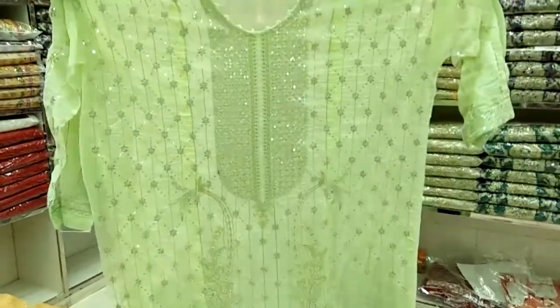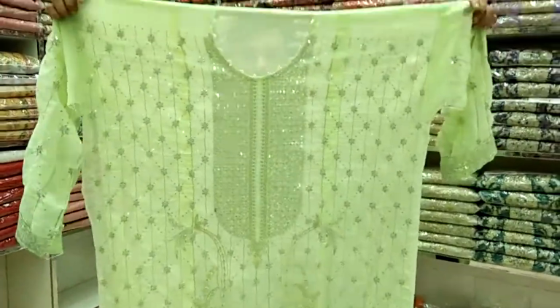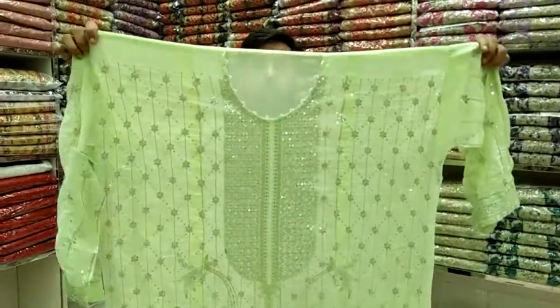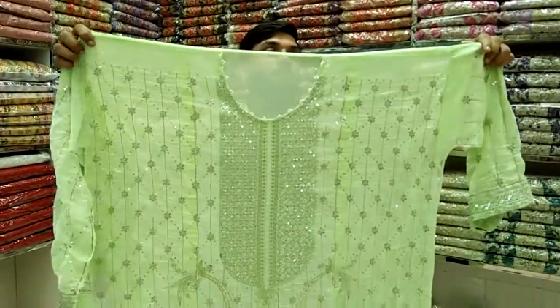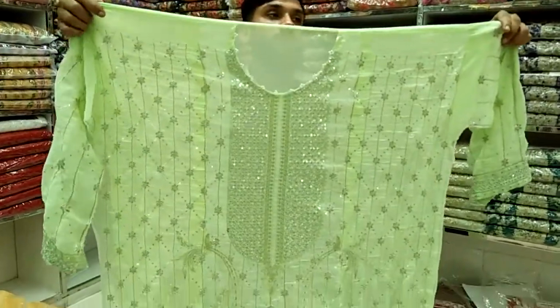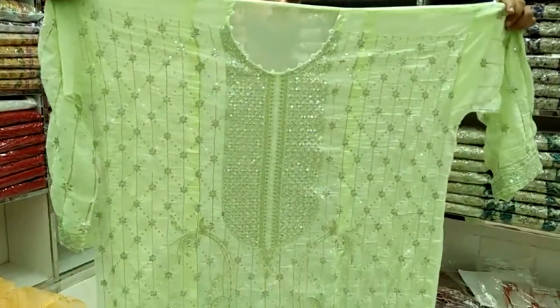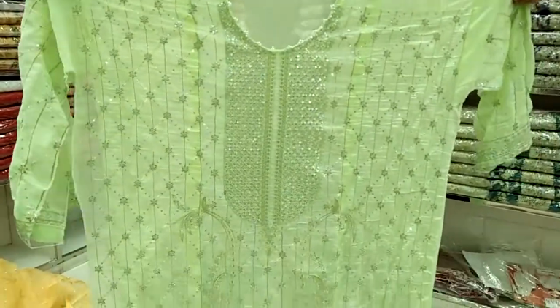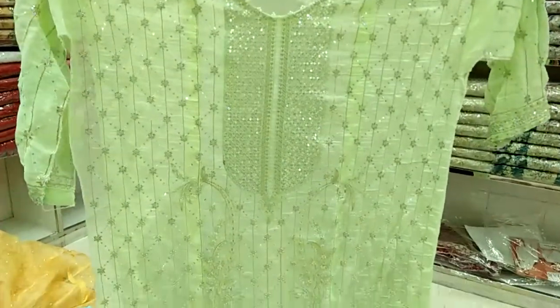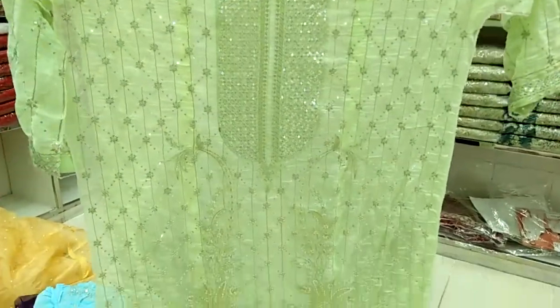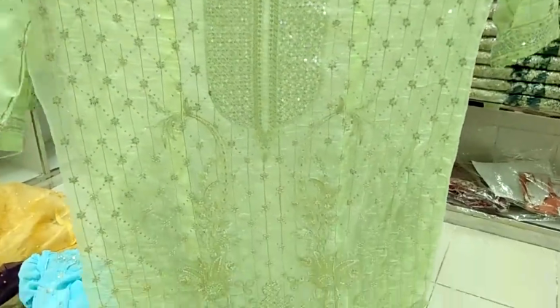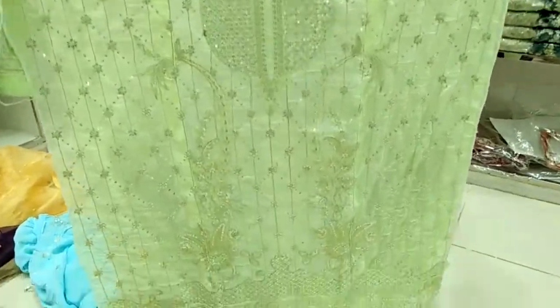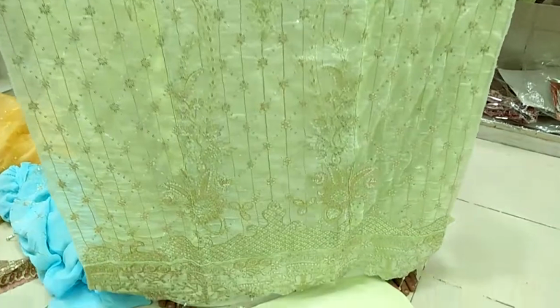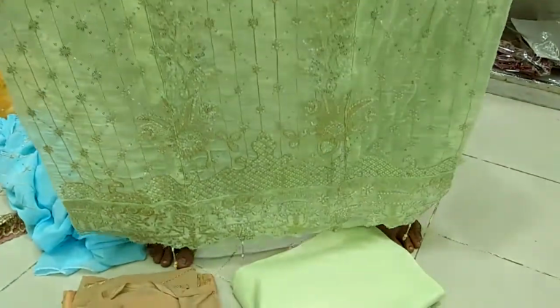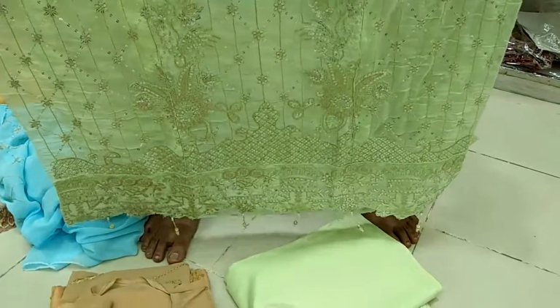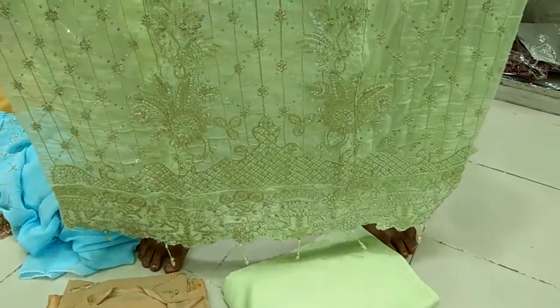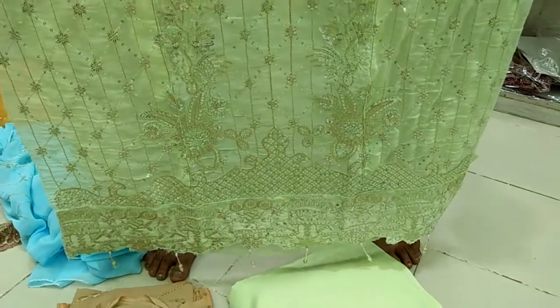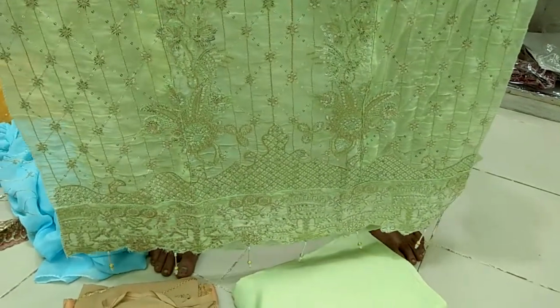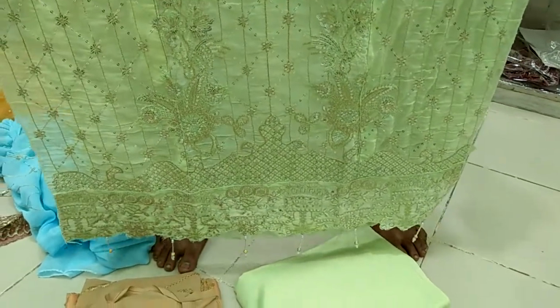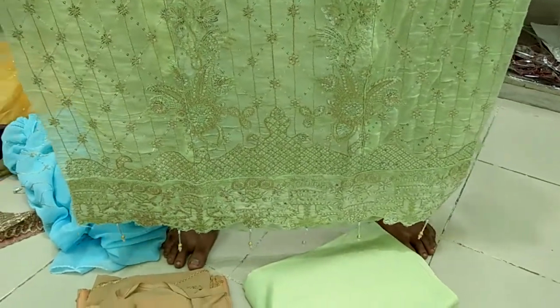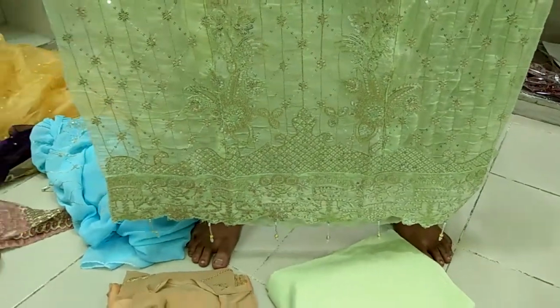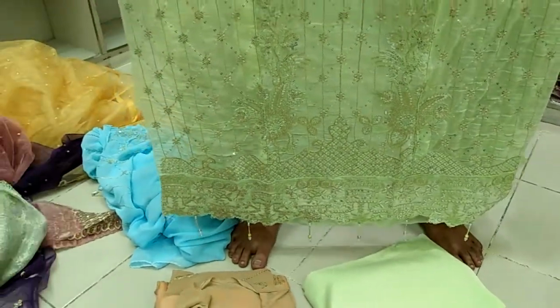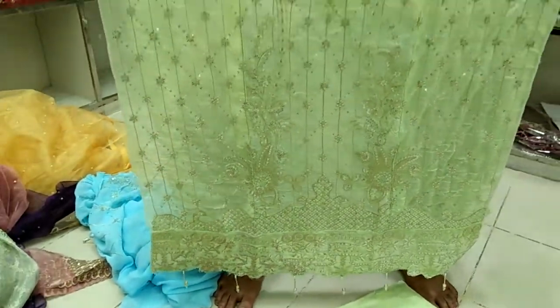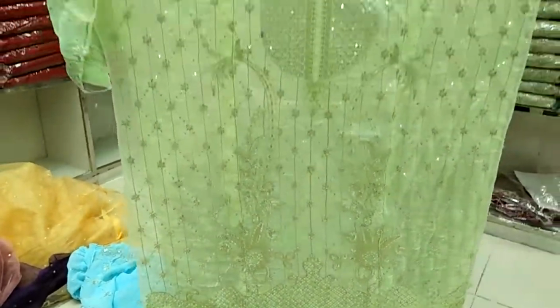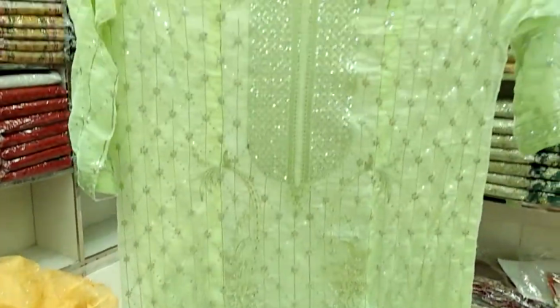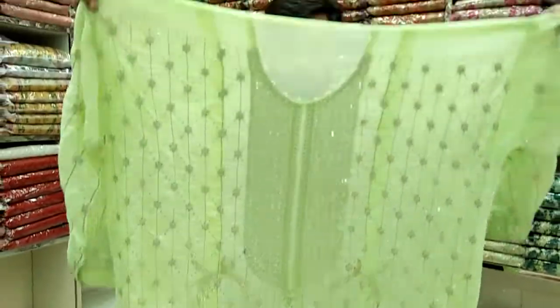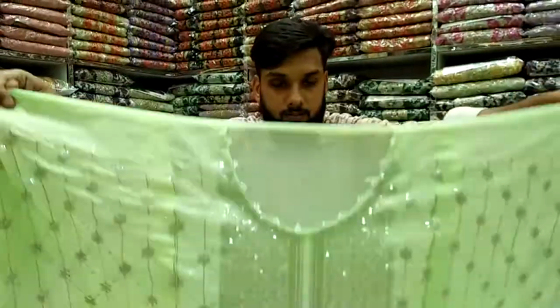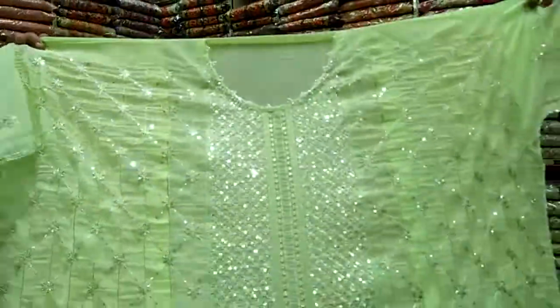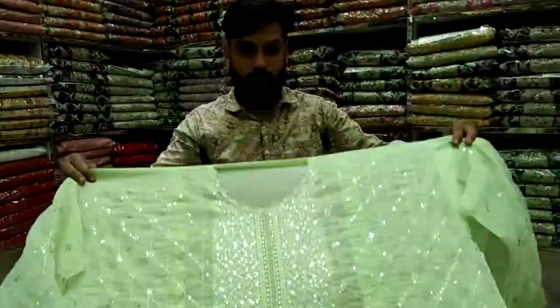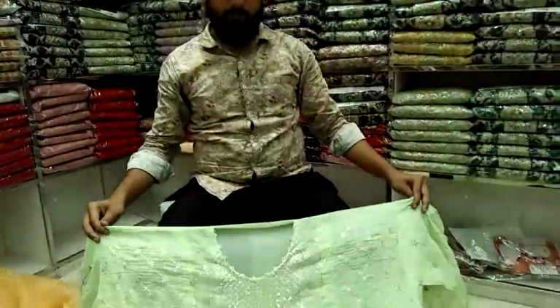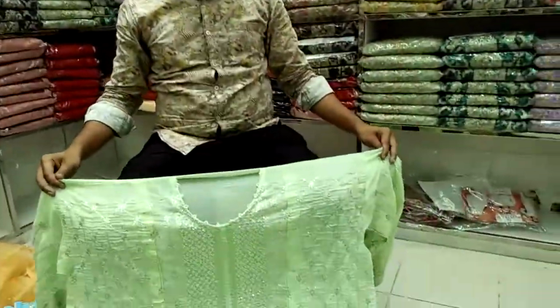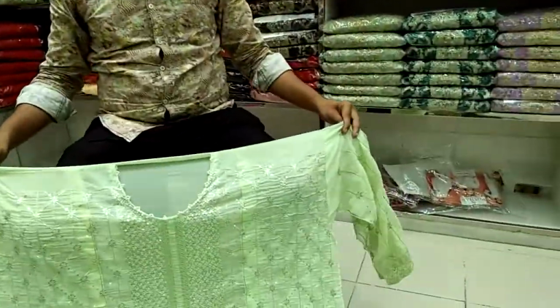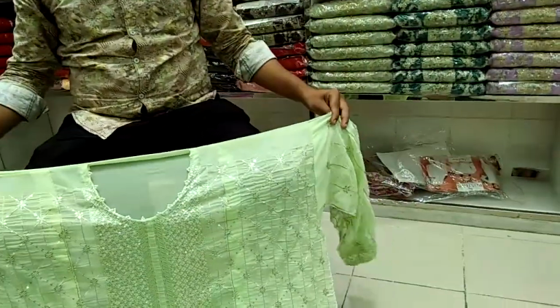You can look at the lemon color. I have the same color. They have very nice individual pieces and sequencer. The embedded work is very beautiful.